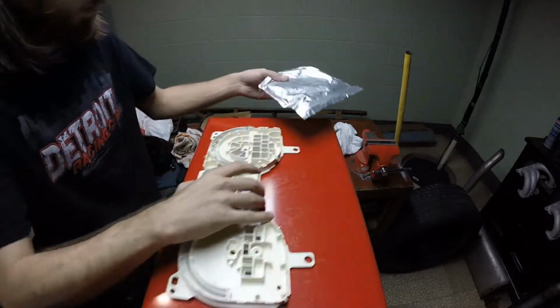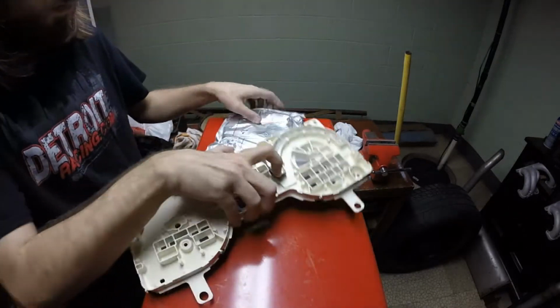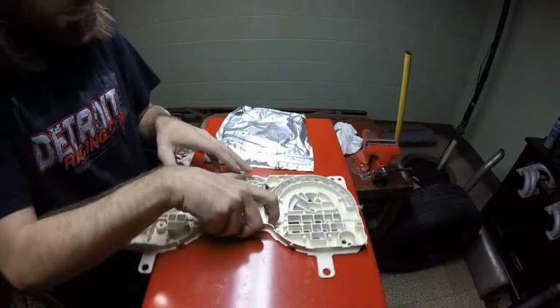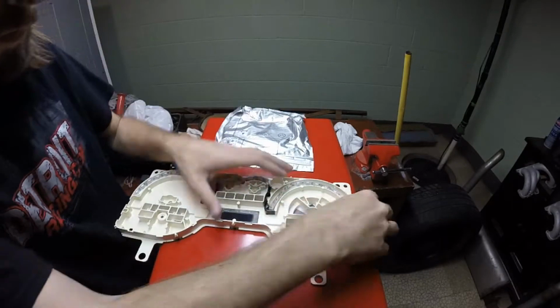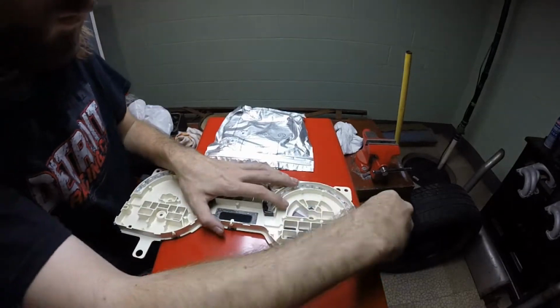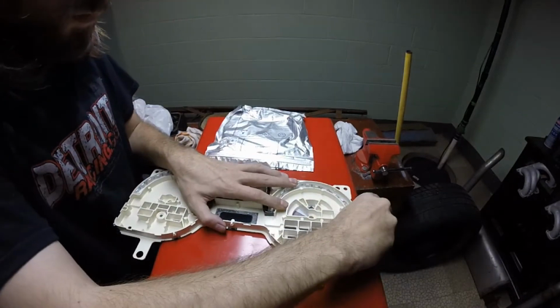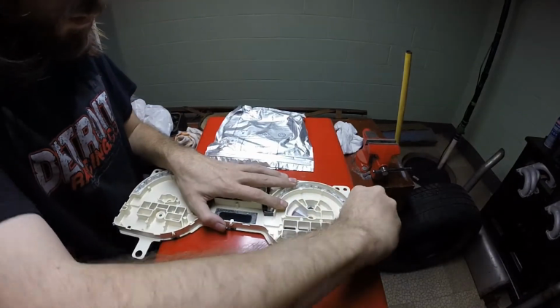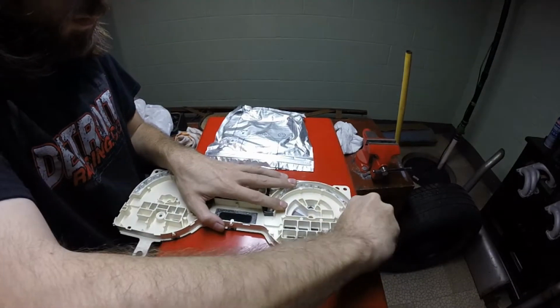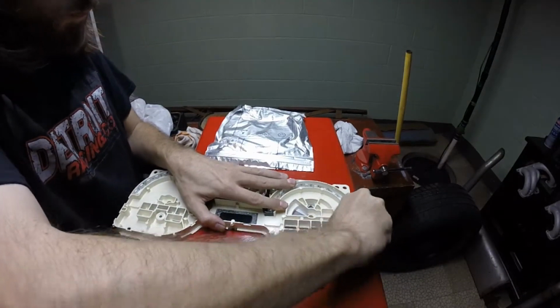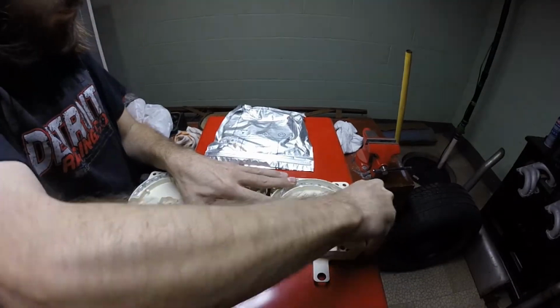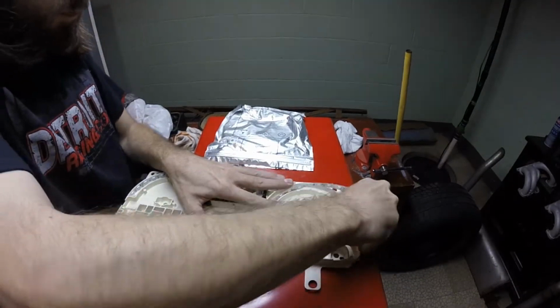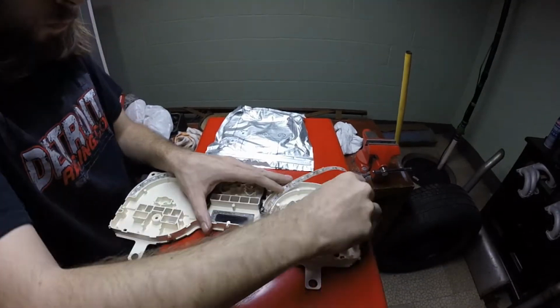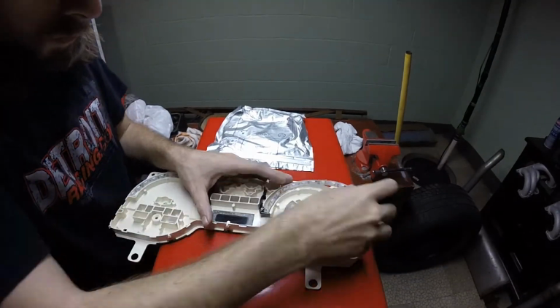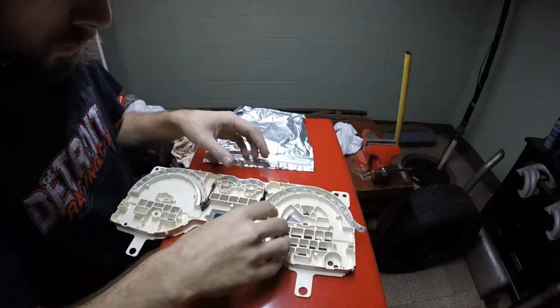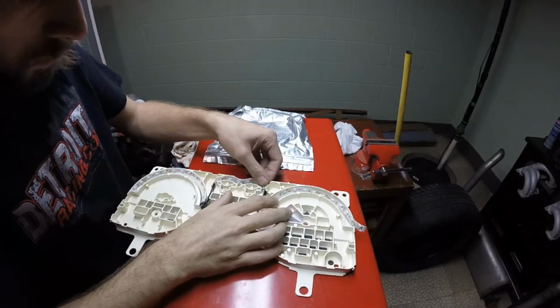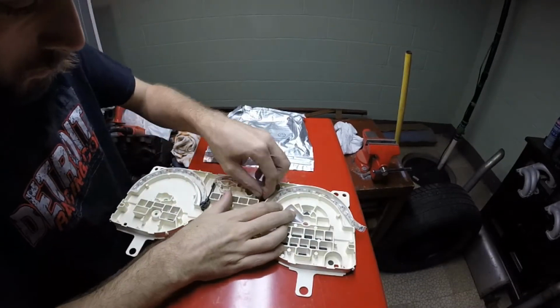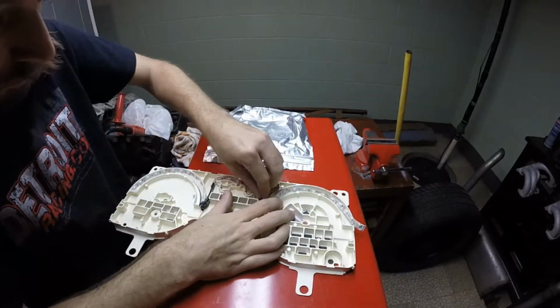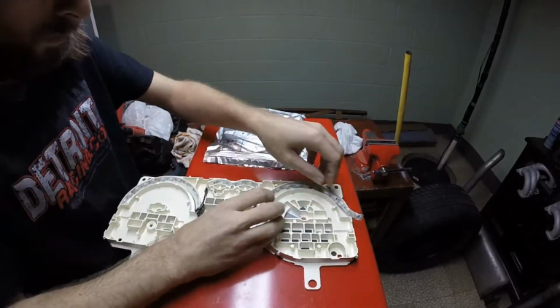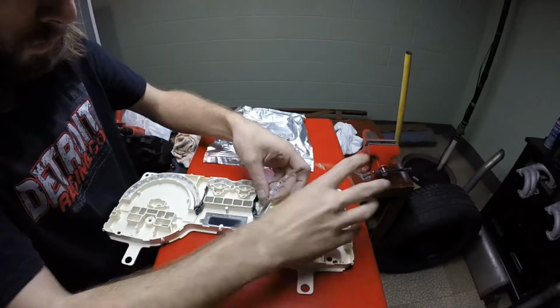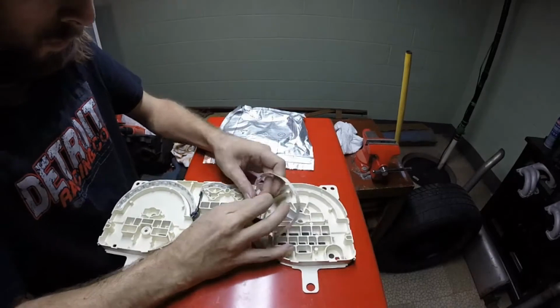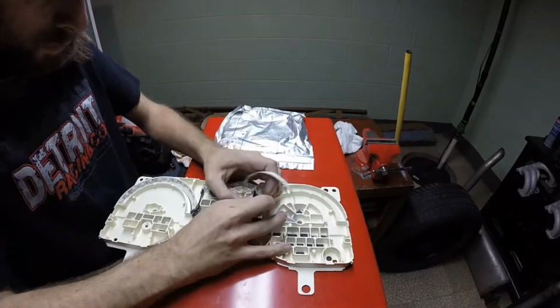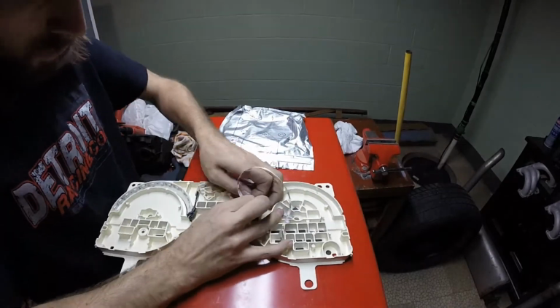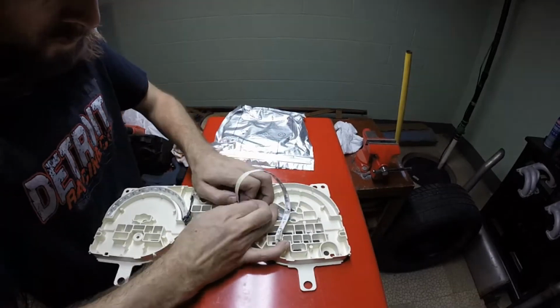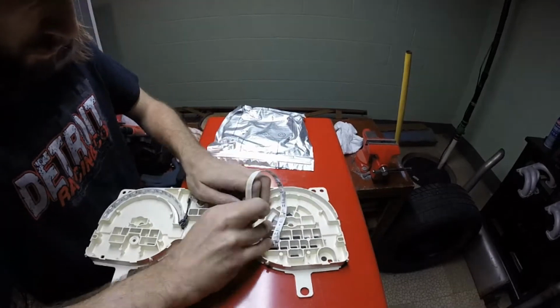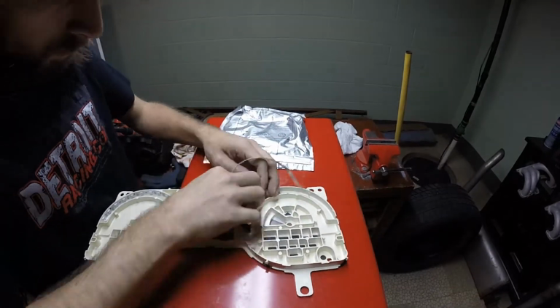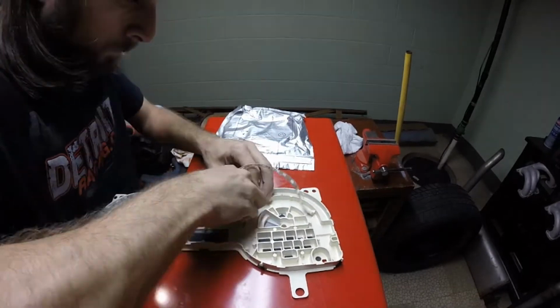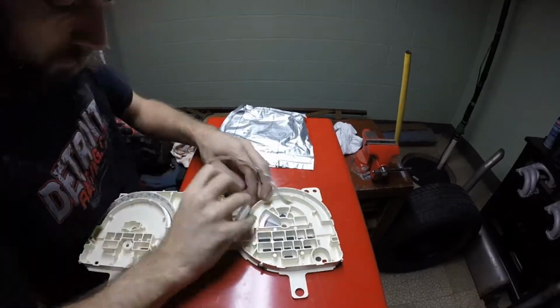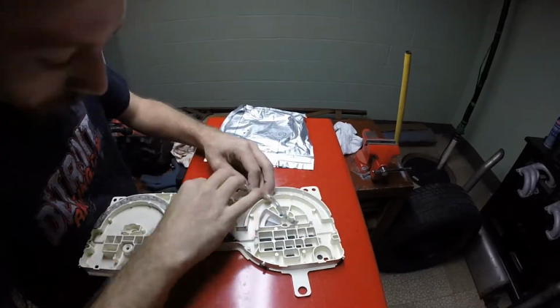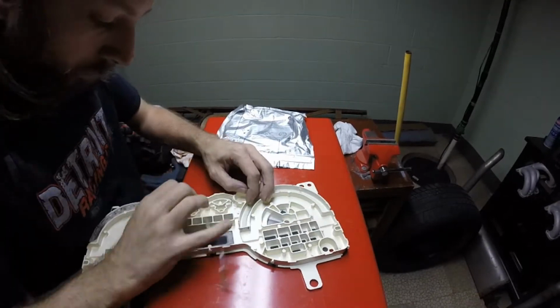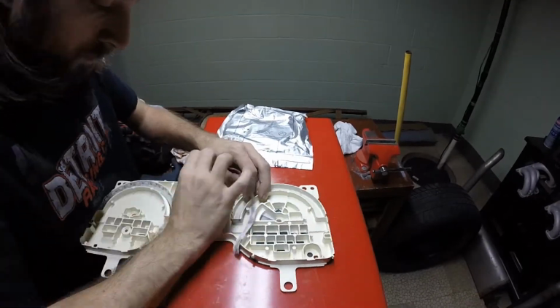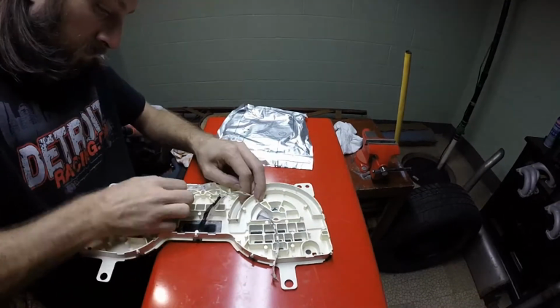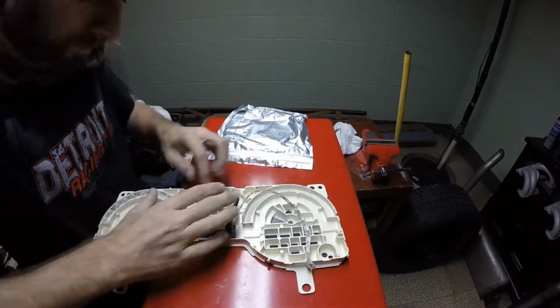I didn't show the process of desoldering the LEDs because that will be an entirely different video — when I filmed this, I had already finished this mod a few months prior. I'm pulling my old lighting out and redoing it all over in order to create this video.